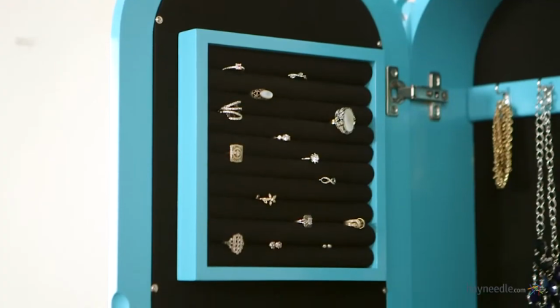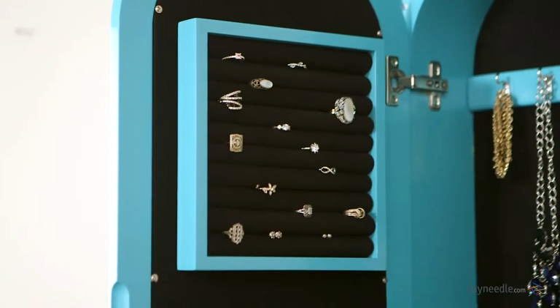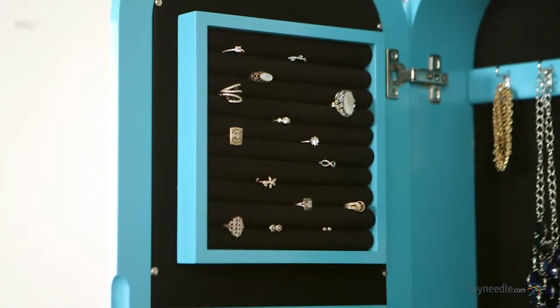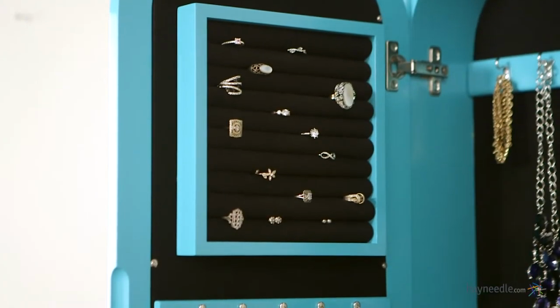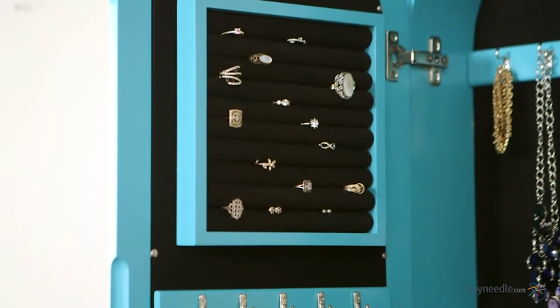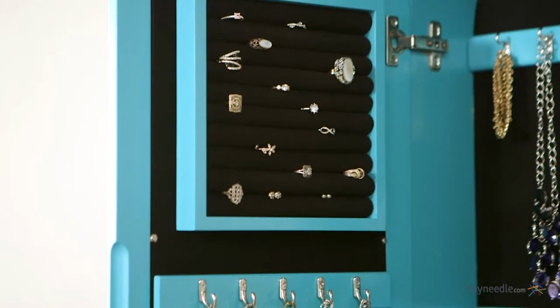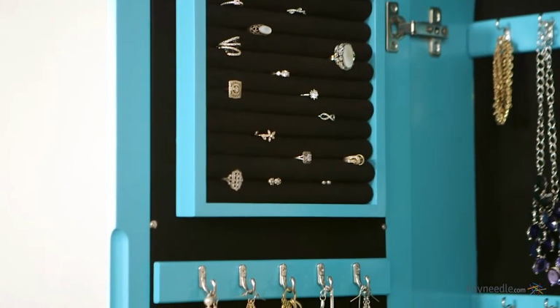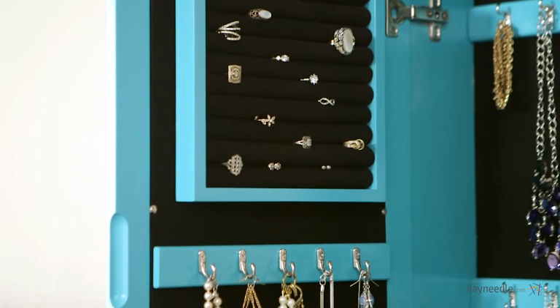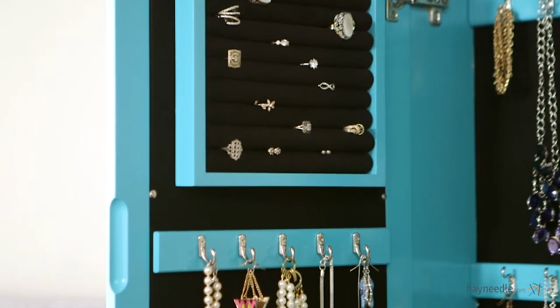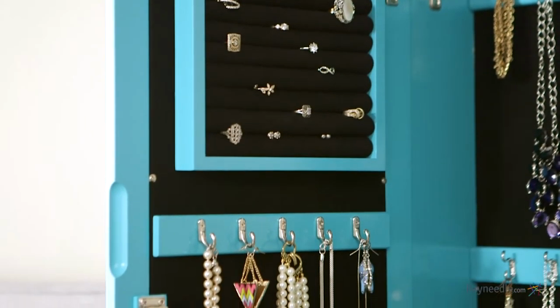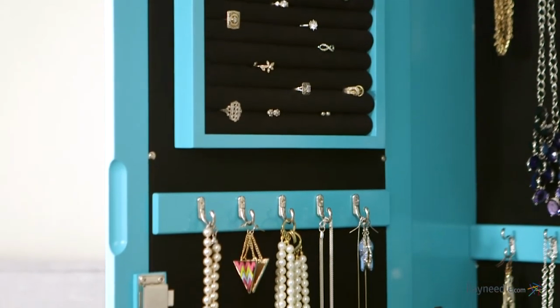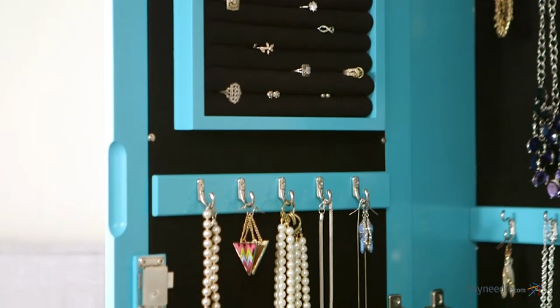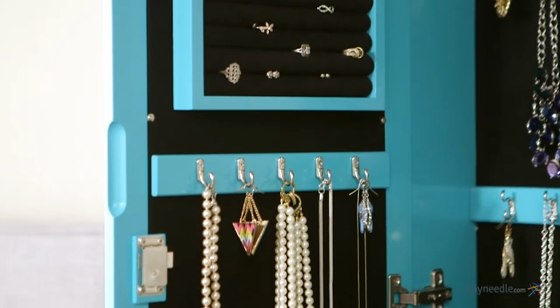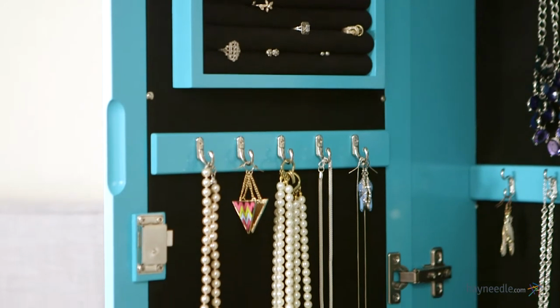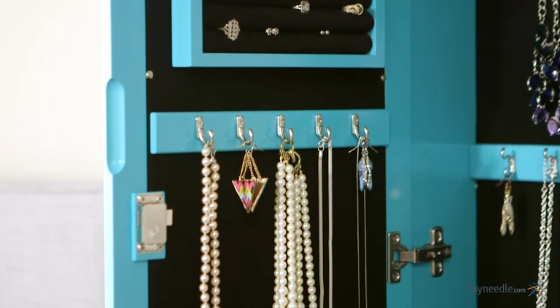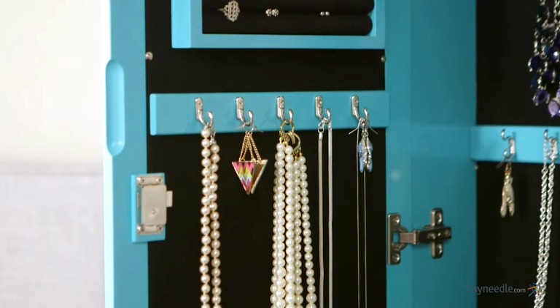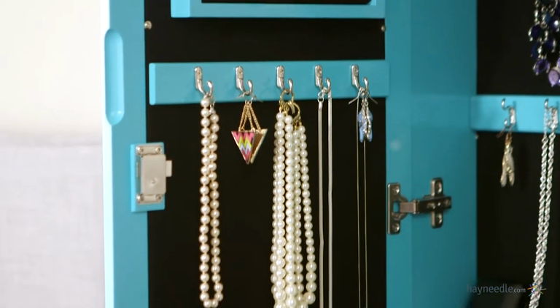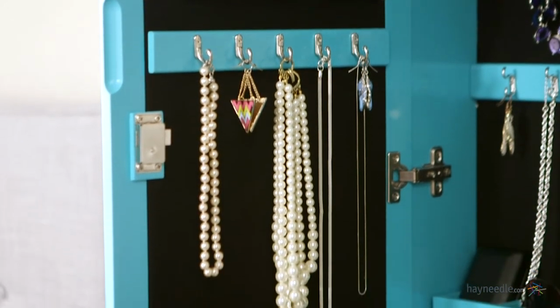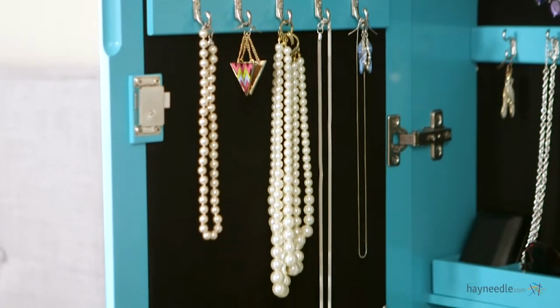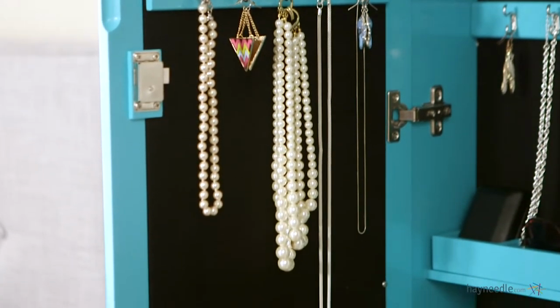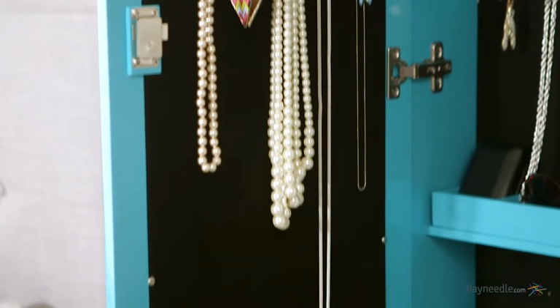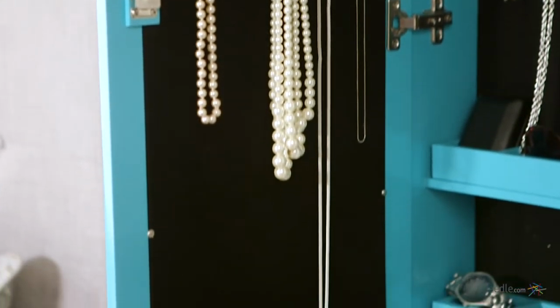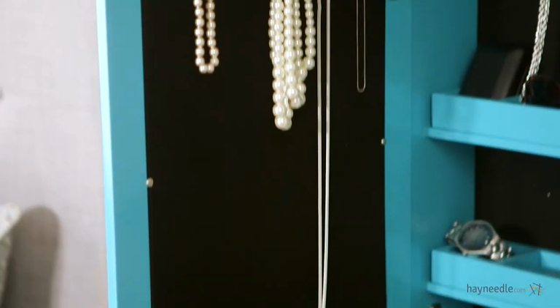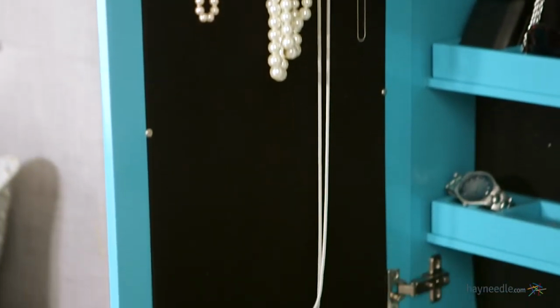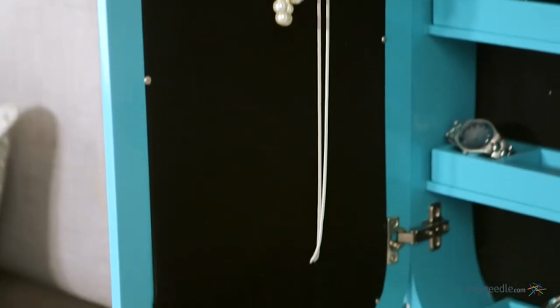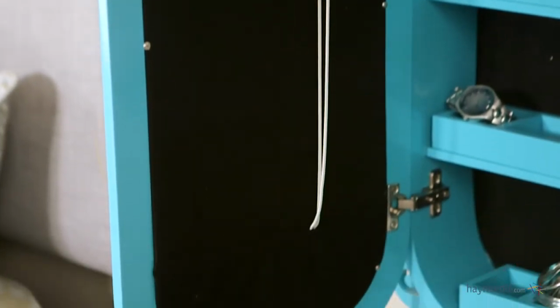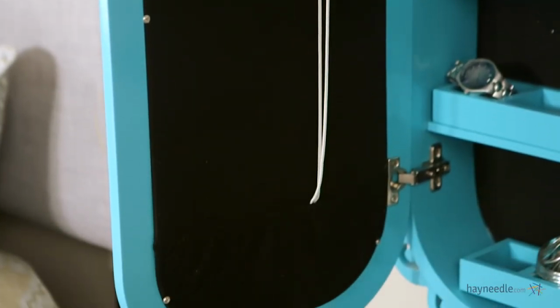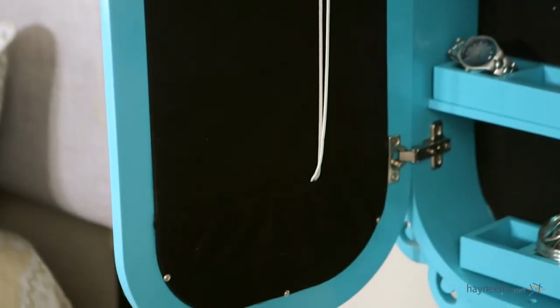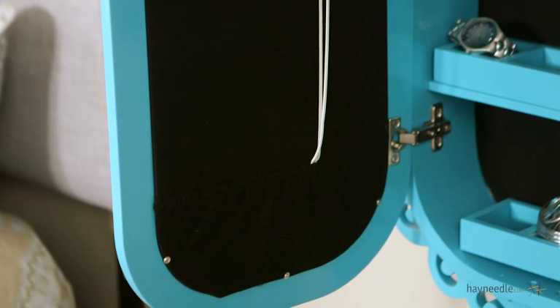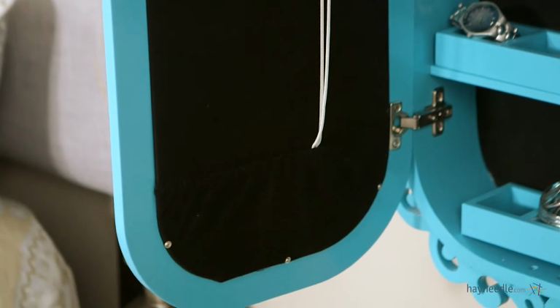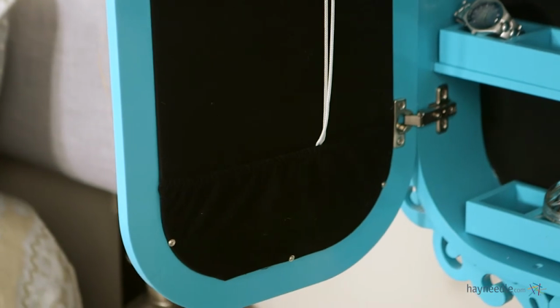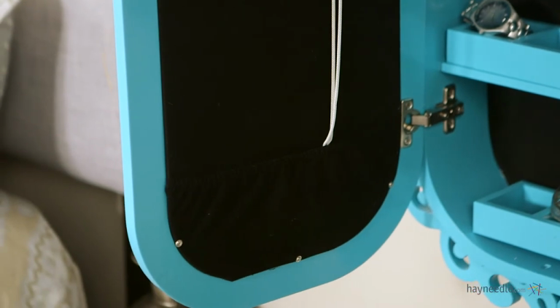Inside the door there are ten rolls for ring storage and stud earrings, five more double hooks for hanging space, and a jewelry catching pouch for catching longer hanging items.